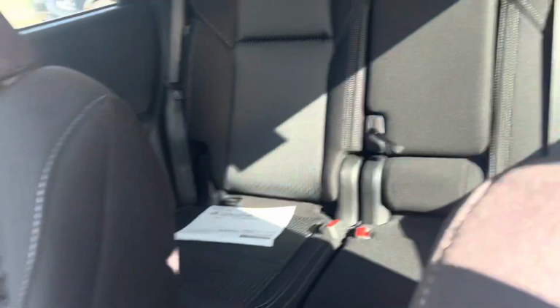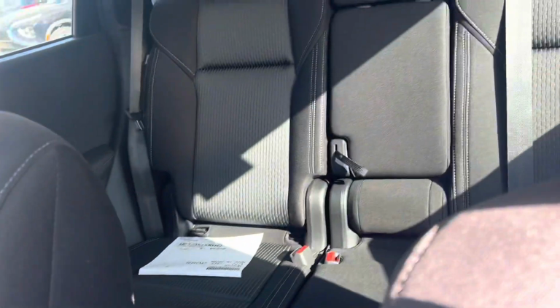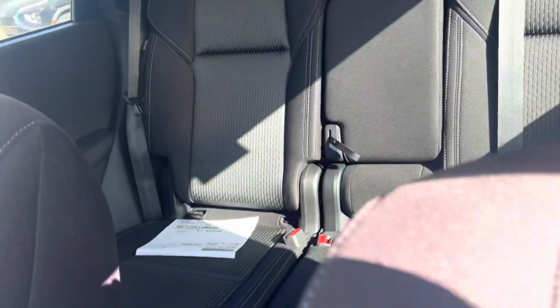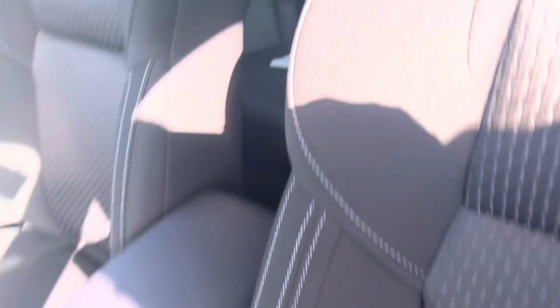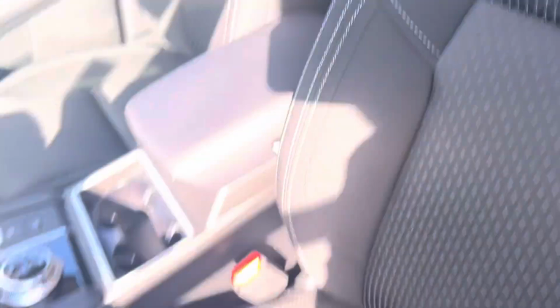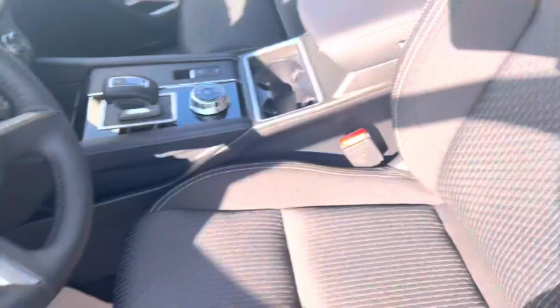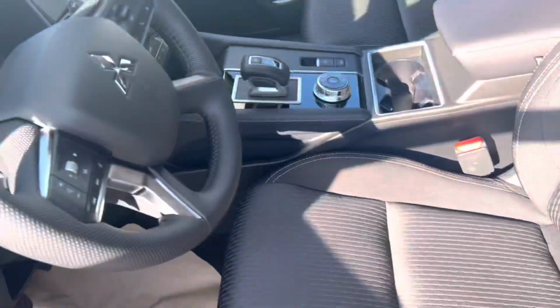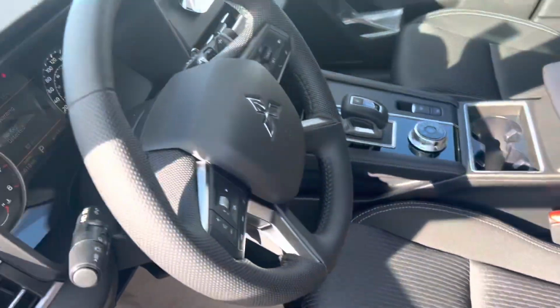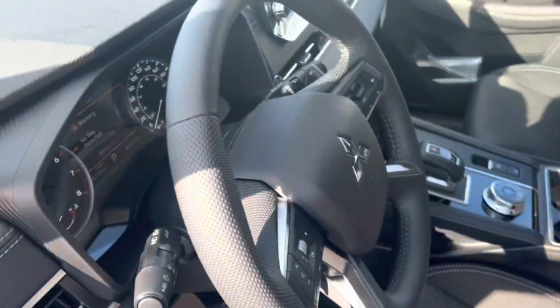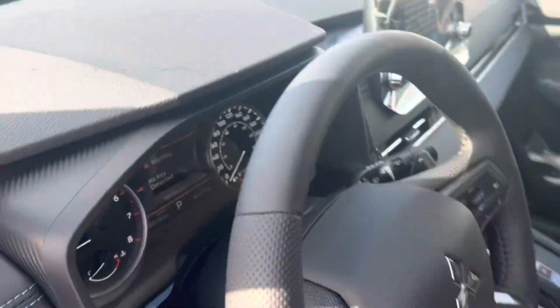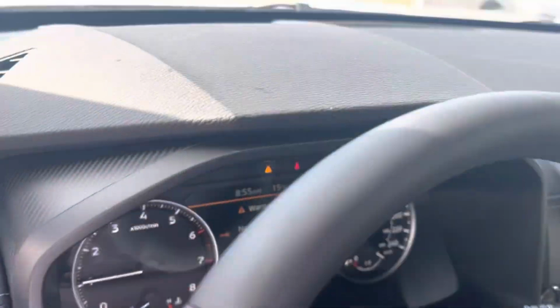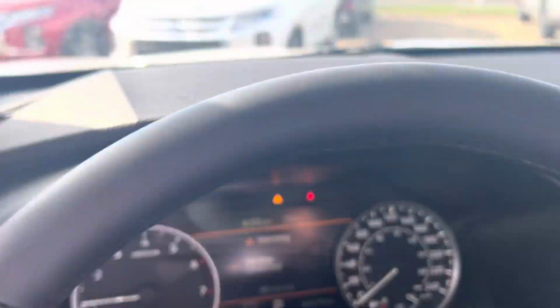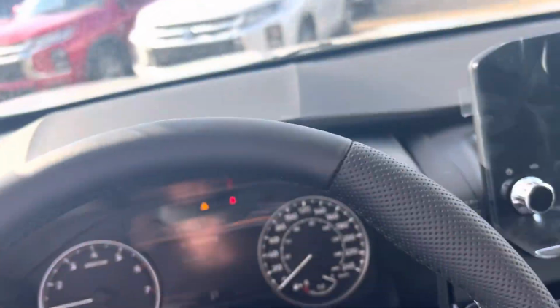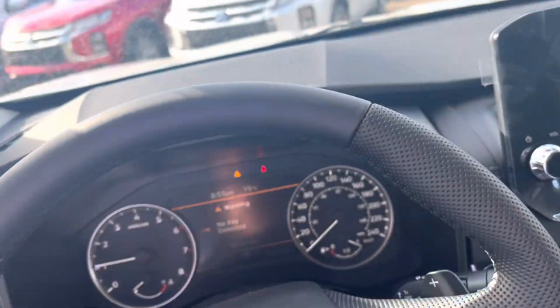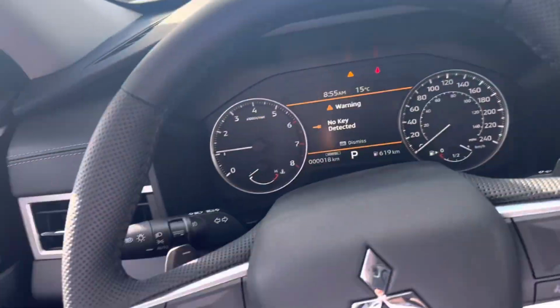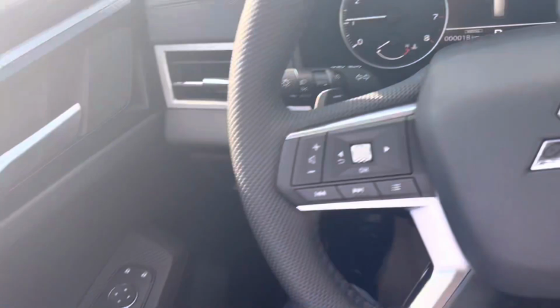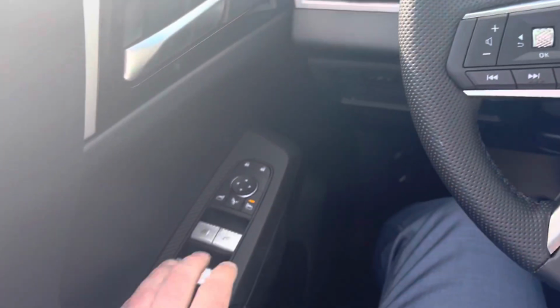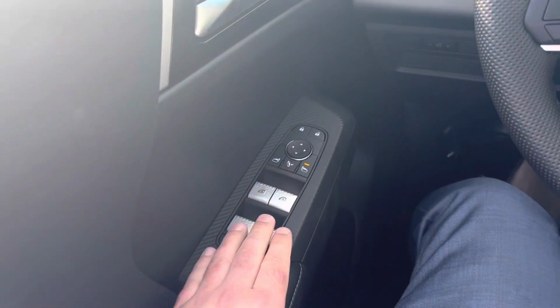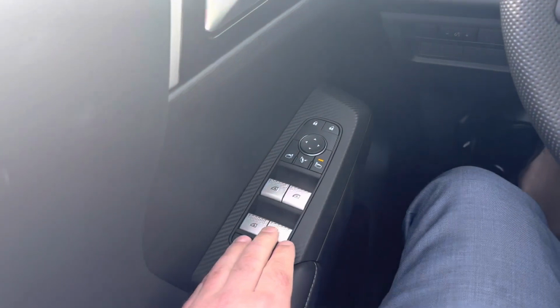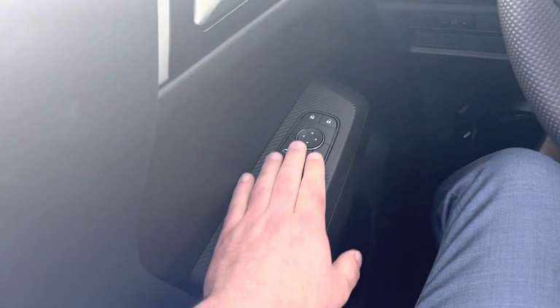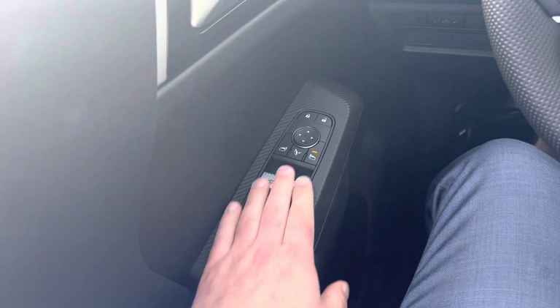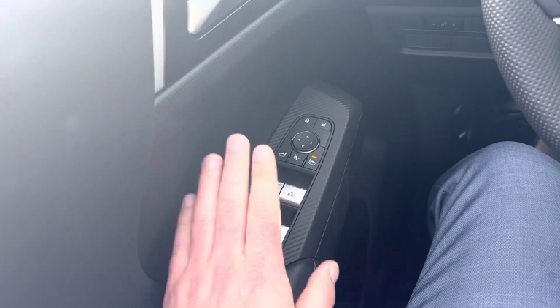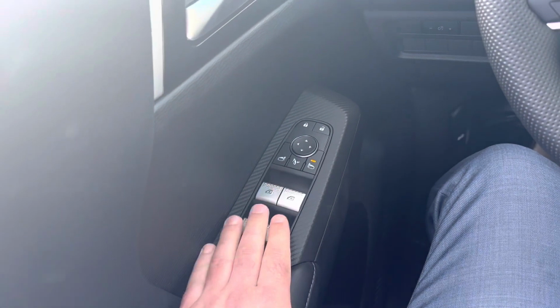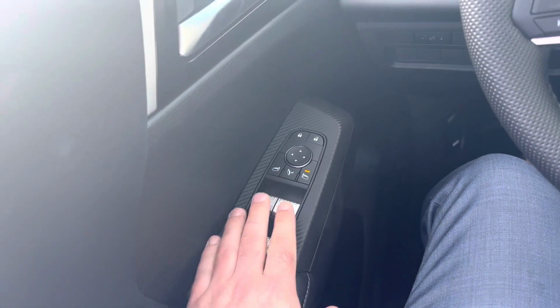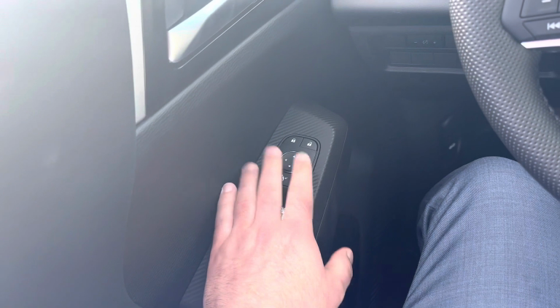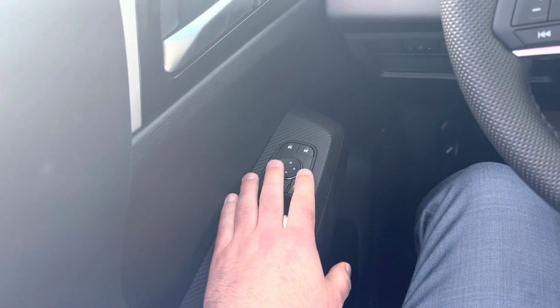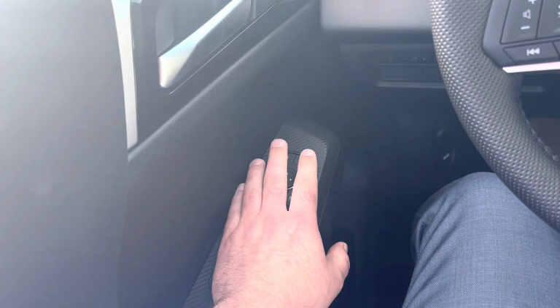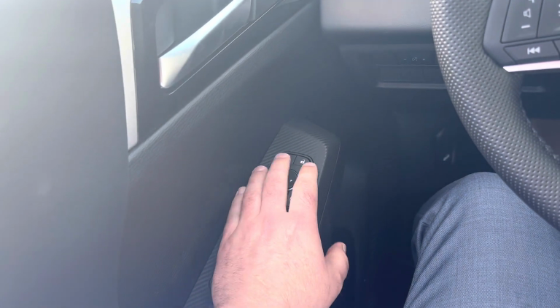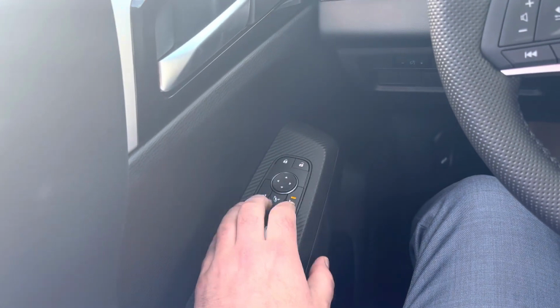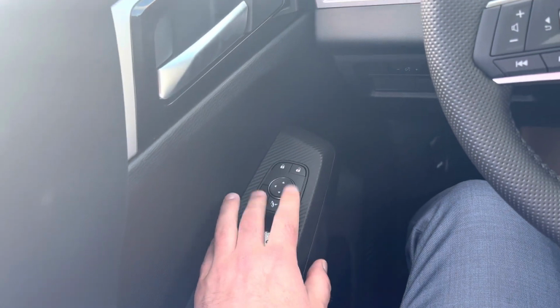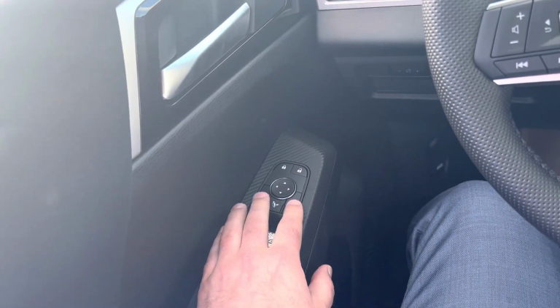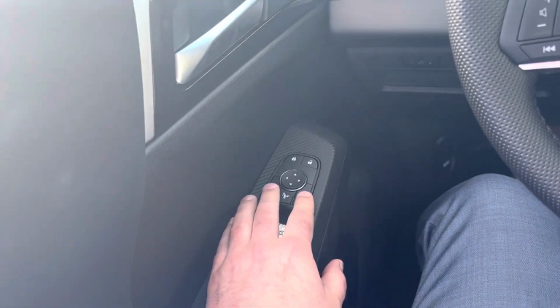Here is that premium fabric interior throughout the vehicle. Let's take a look inside. In the side door you'll notice you've got your power windows, your power locks, and your side mirror adjustments.